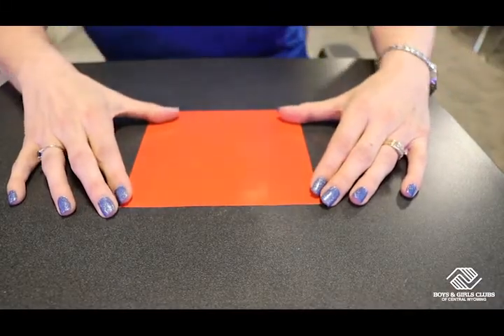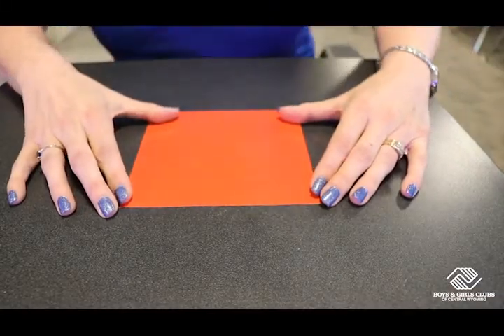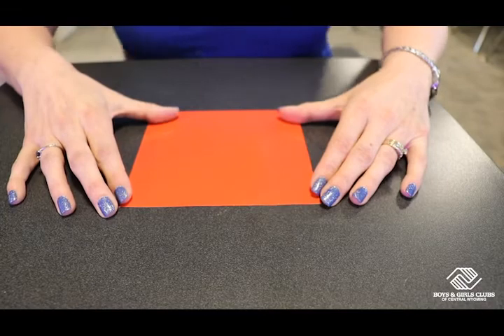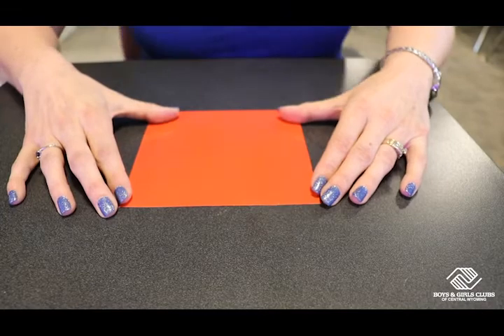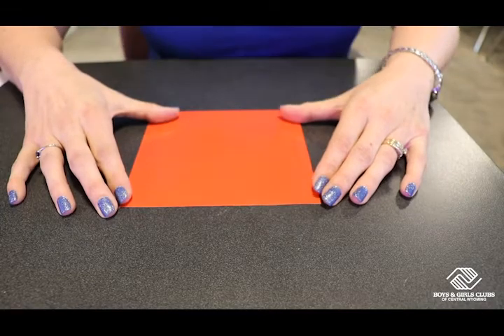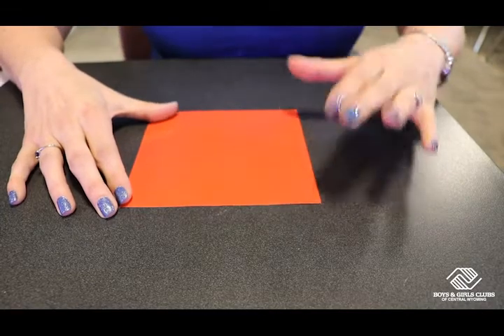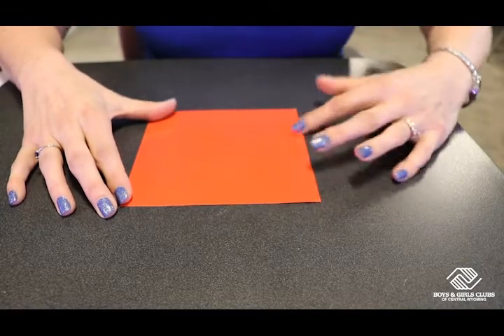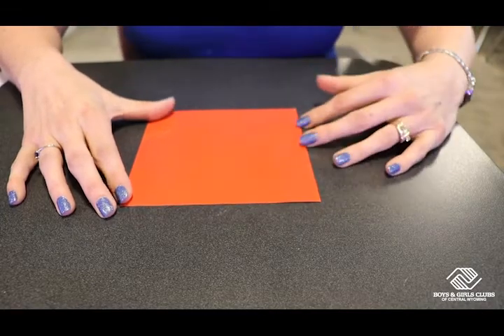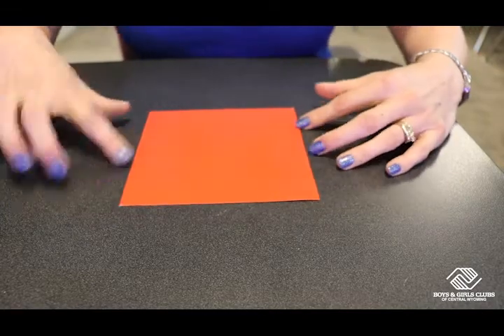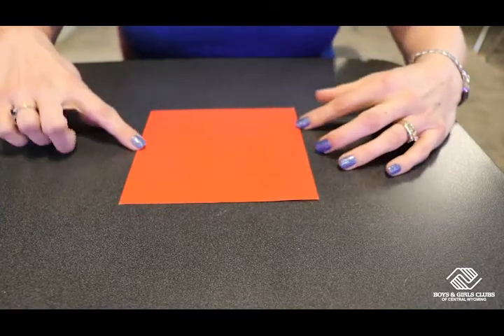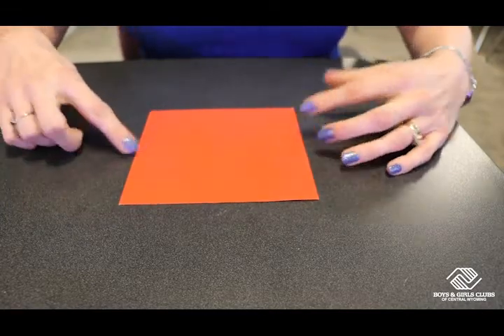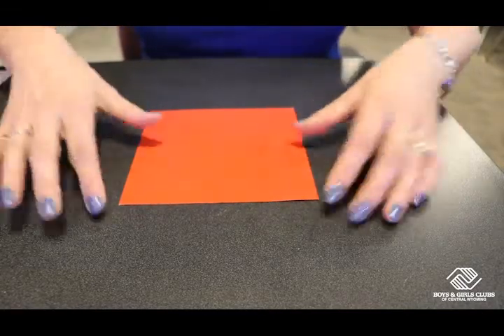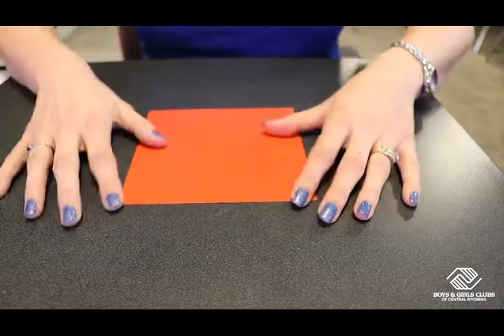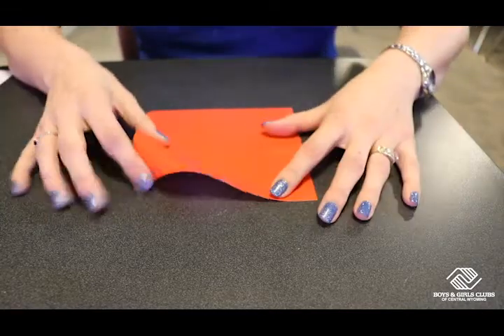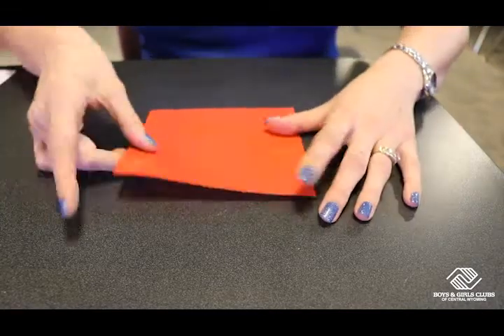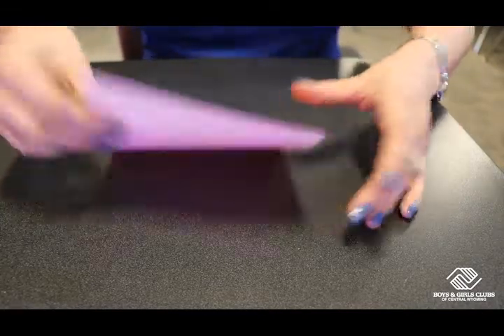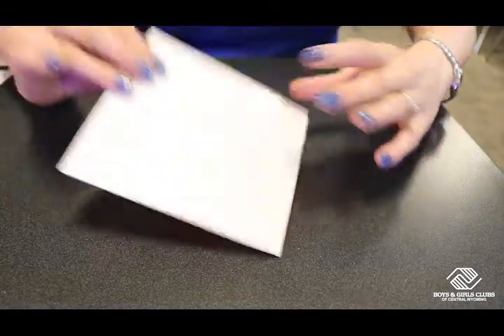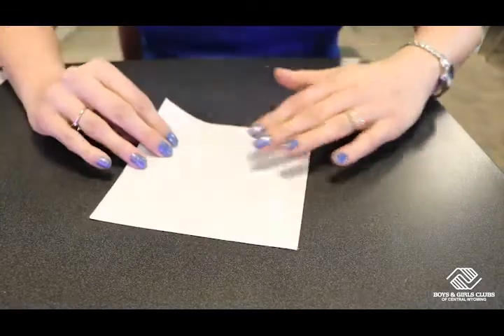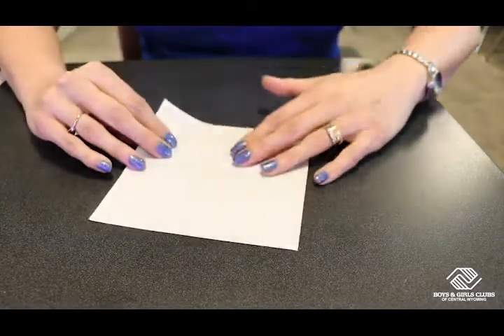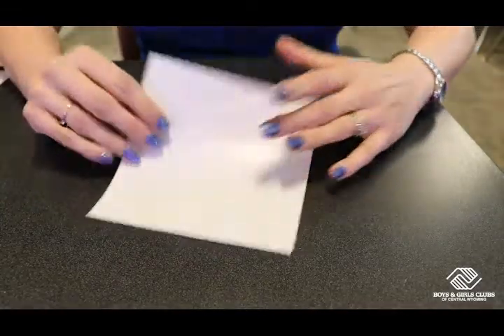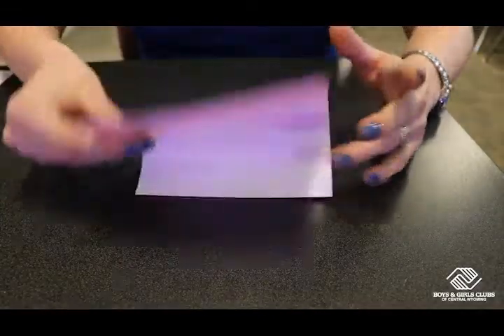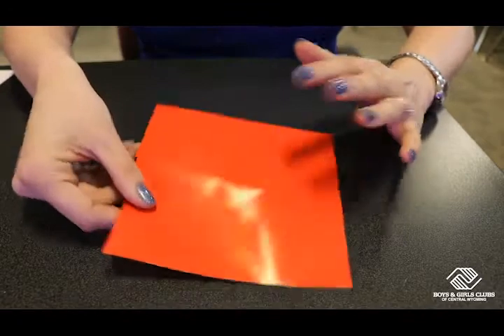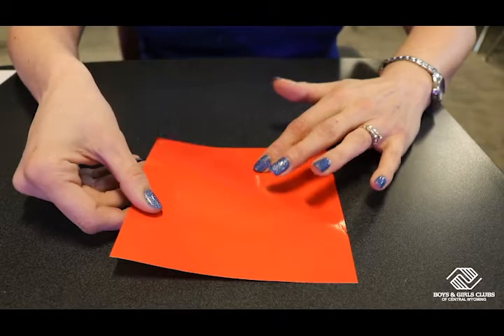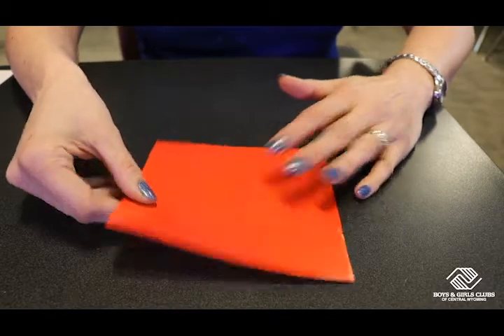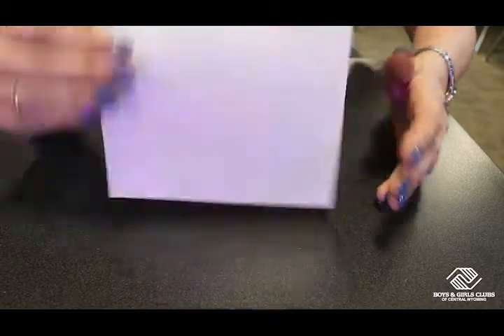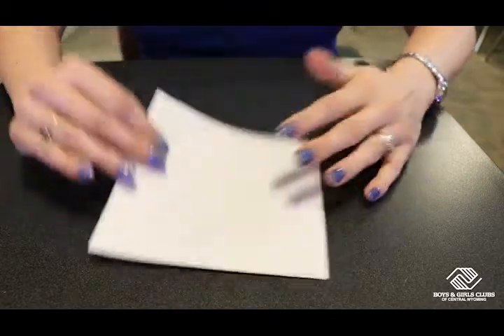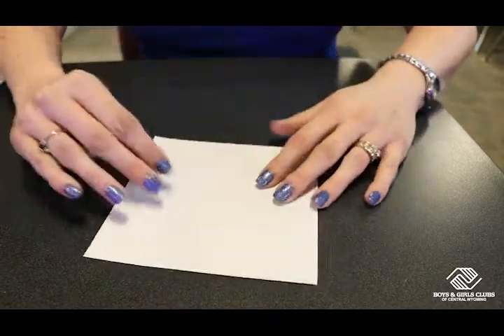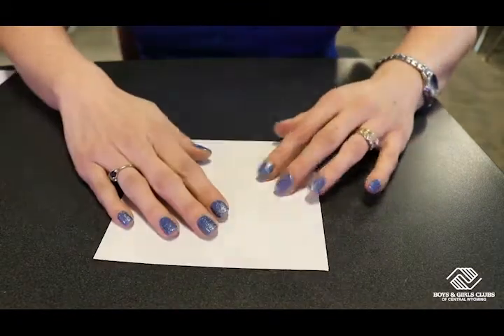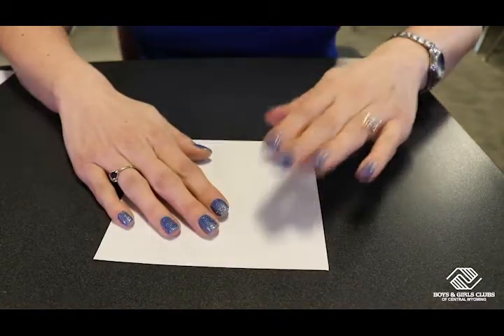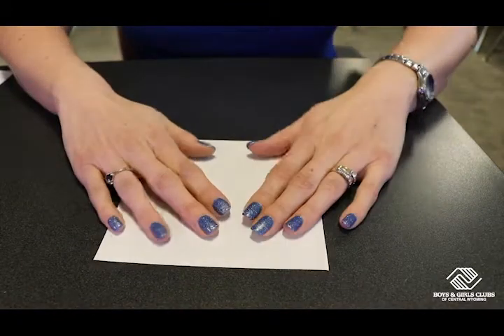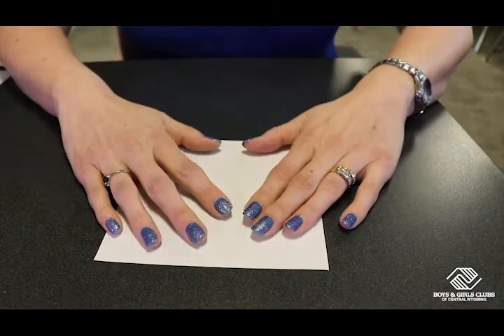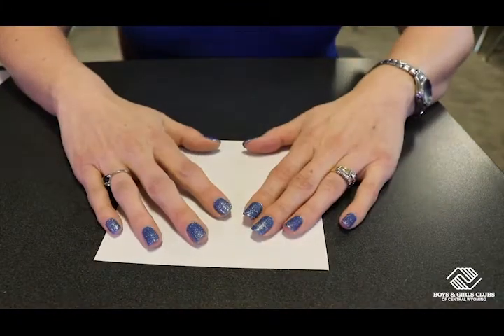We're going to start with a square piece of paper. I have white on one side, red on the other. I'm going to start on the white side.